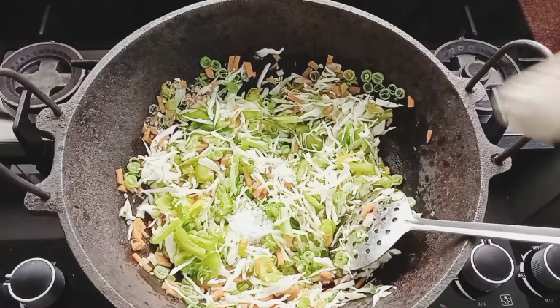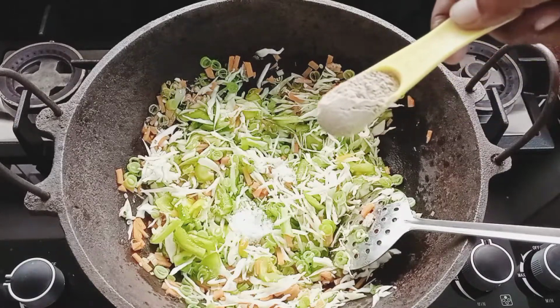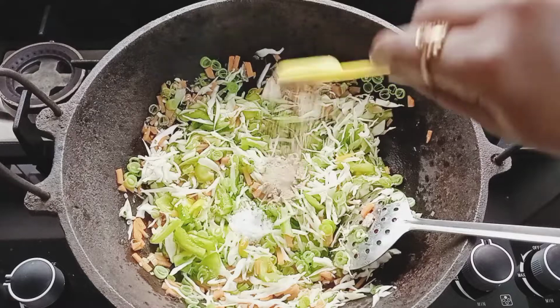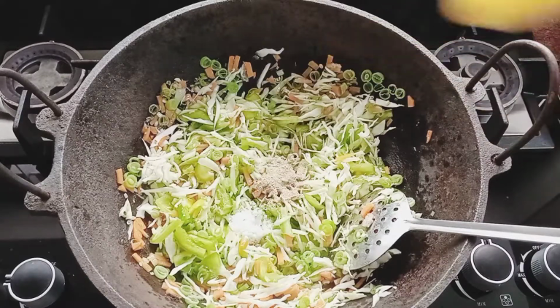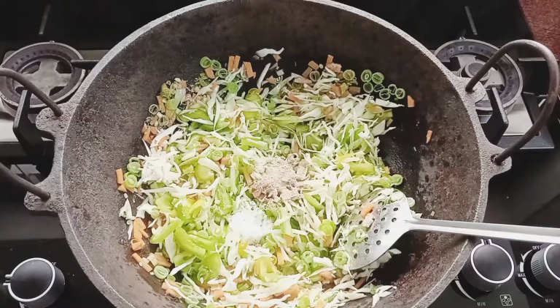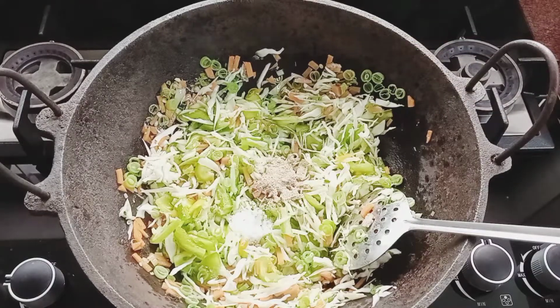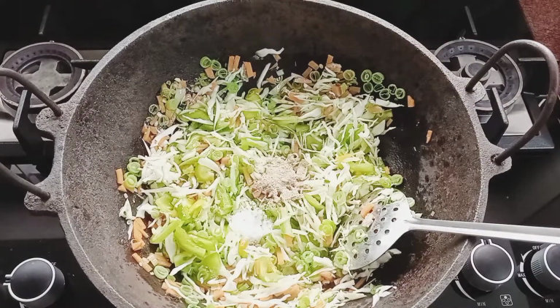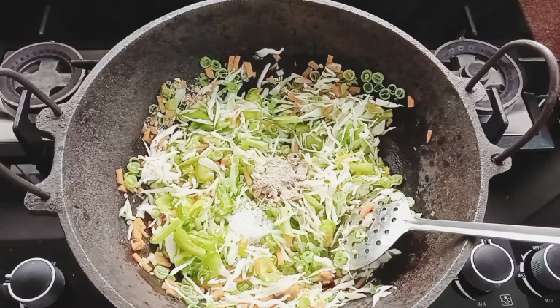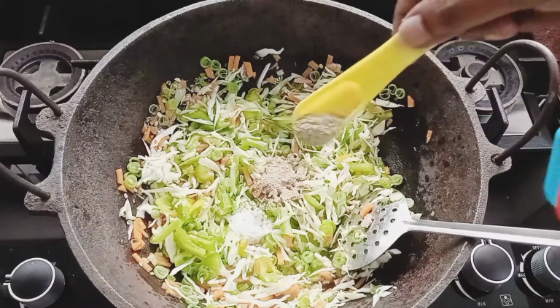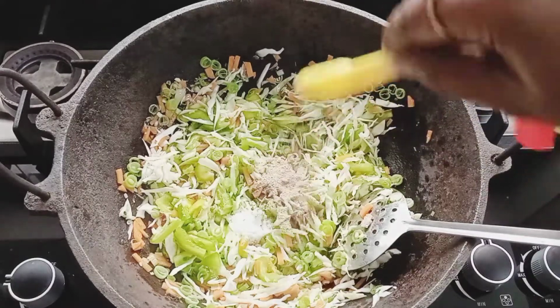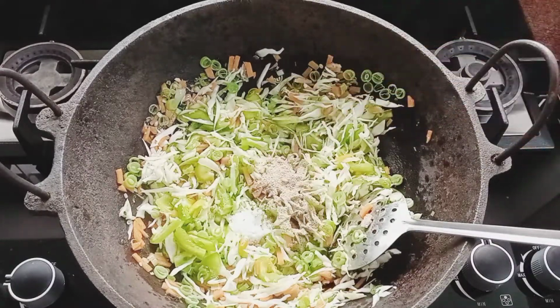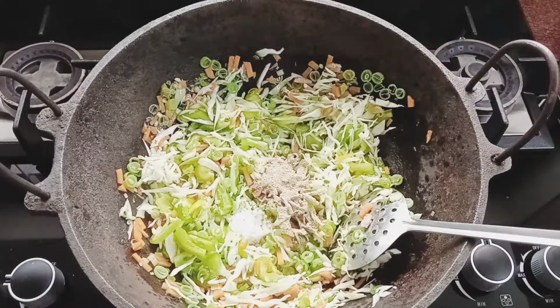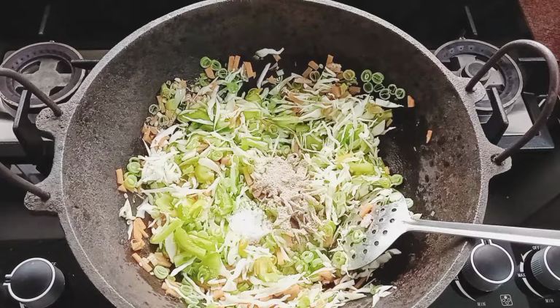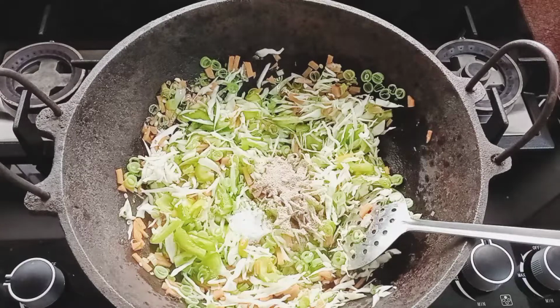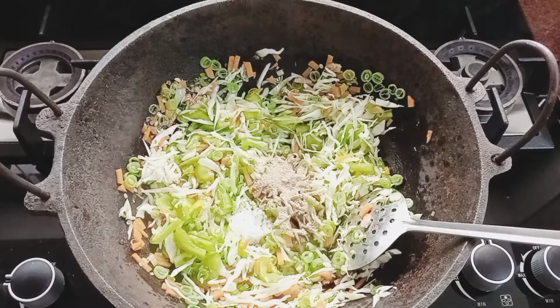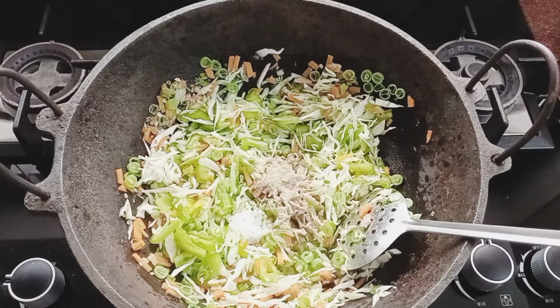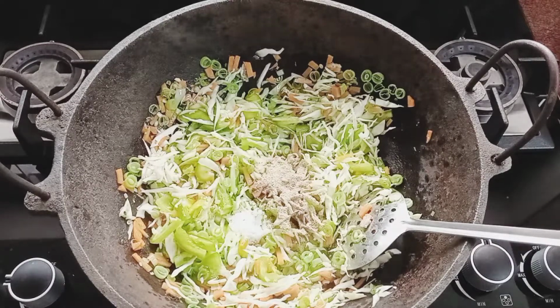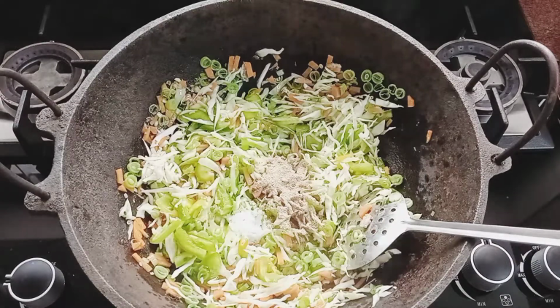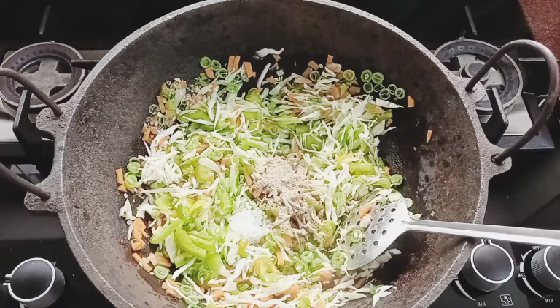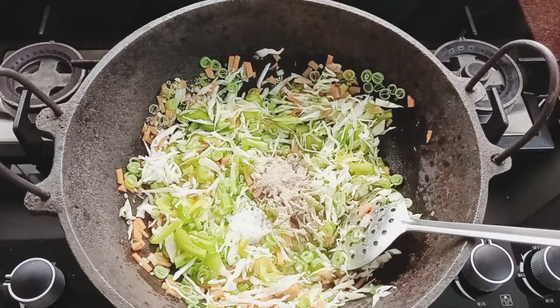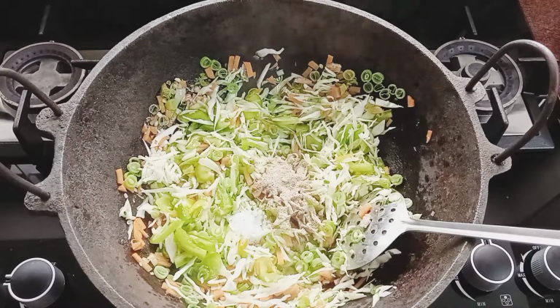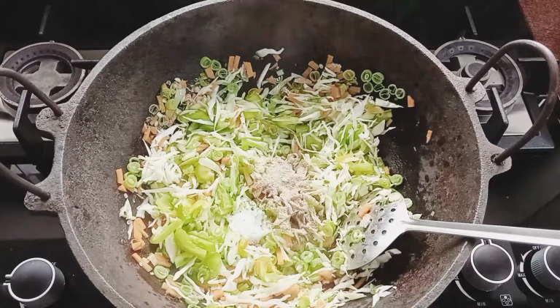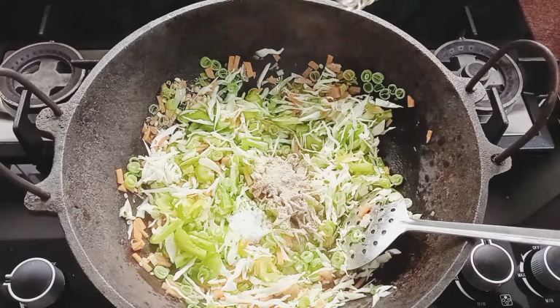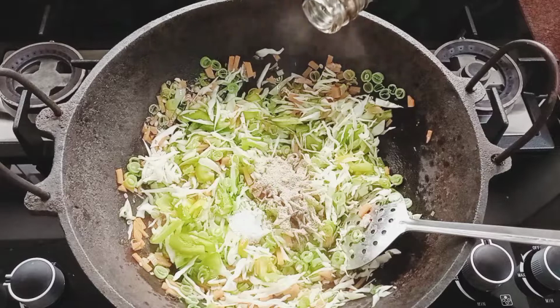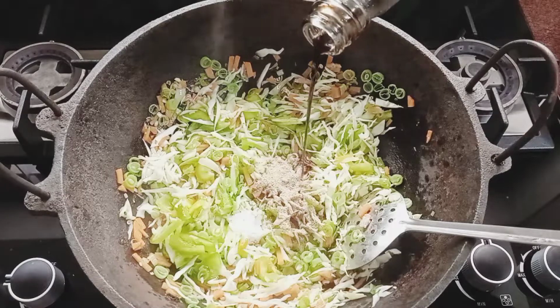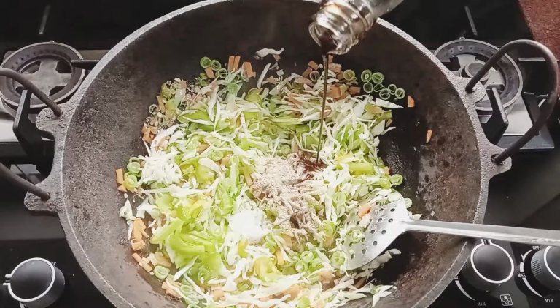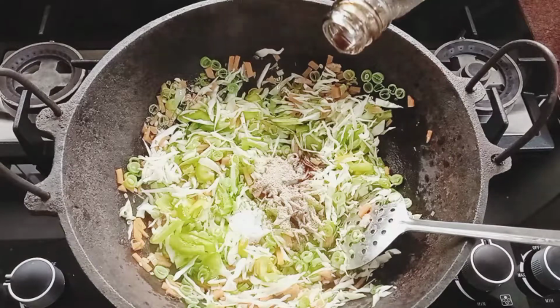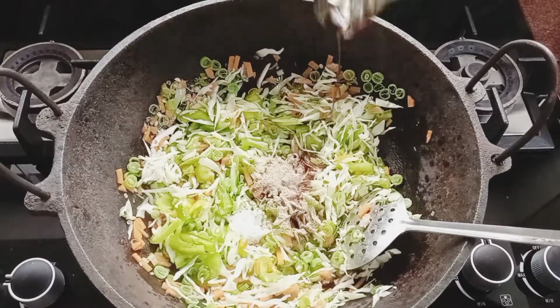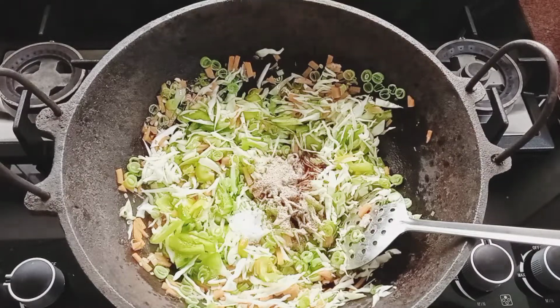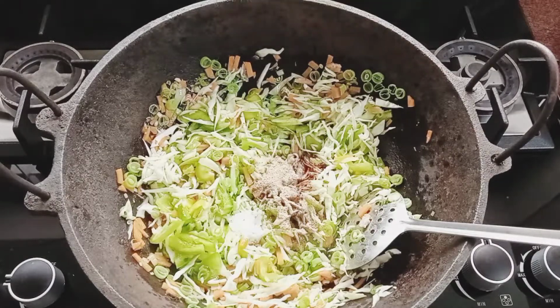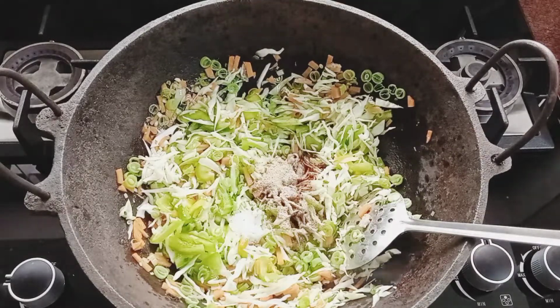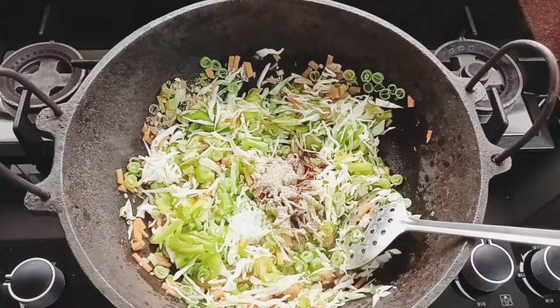Add 1 teaspoon of pepper. Put the pepper in and then add a little more pepper to taste.